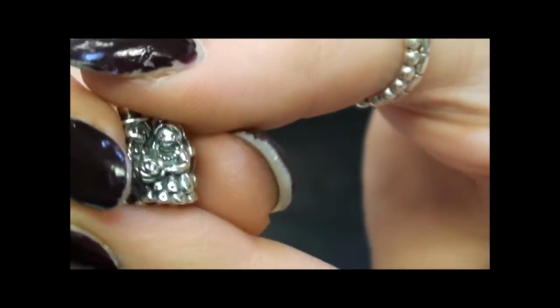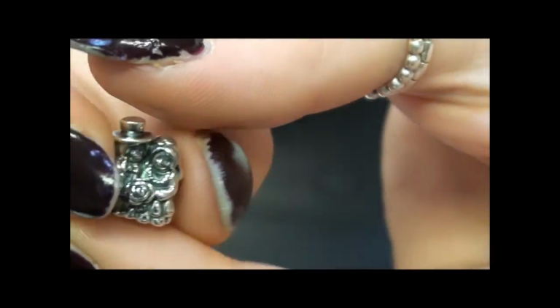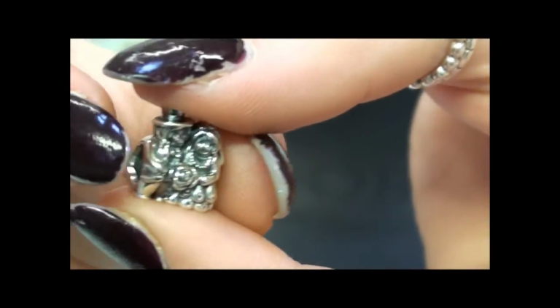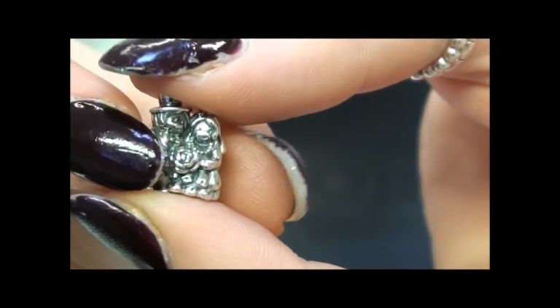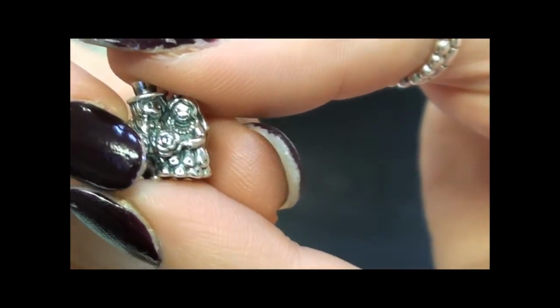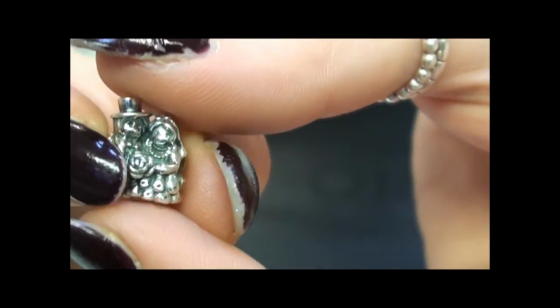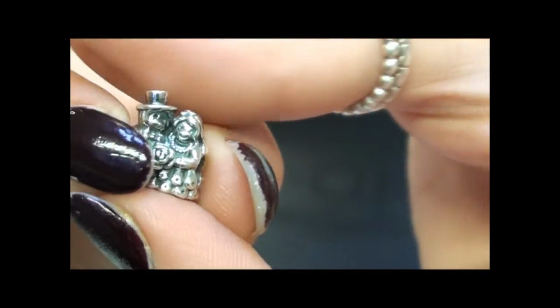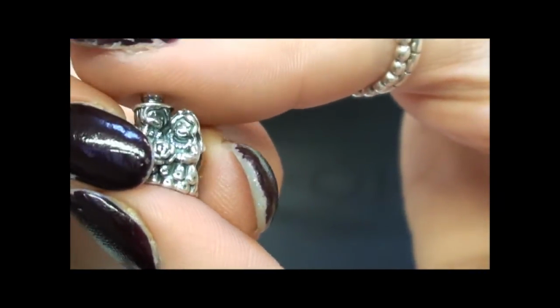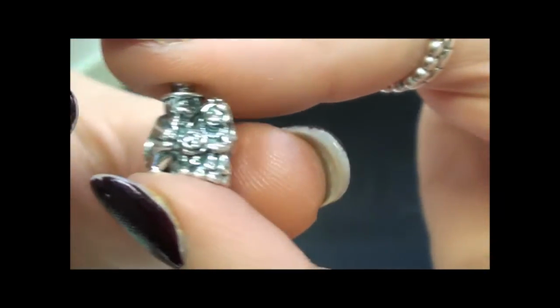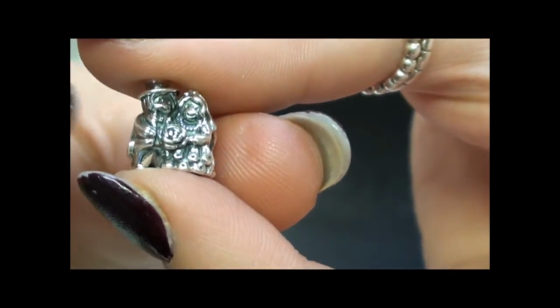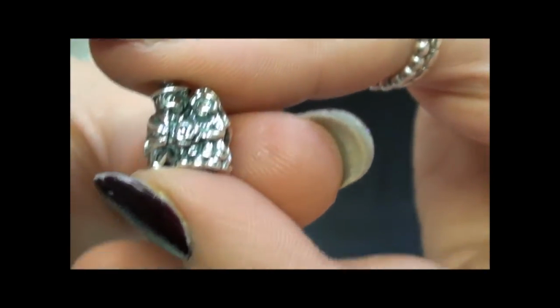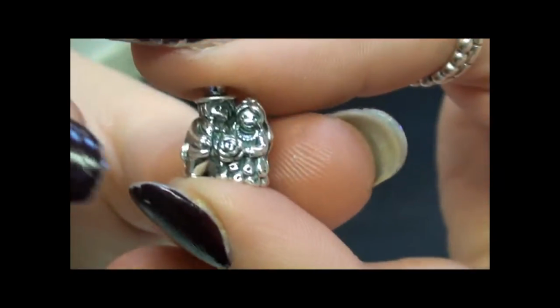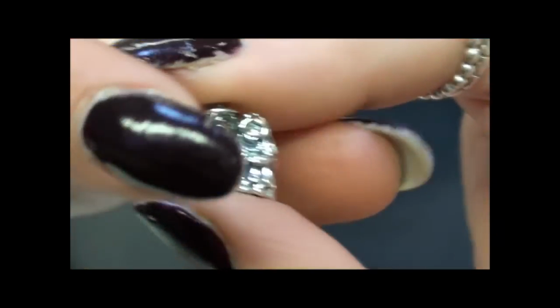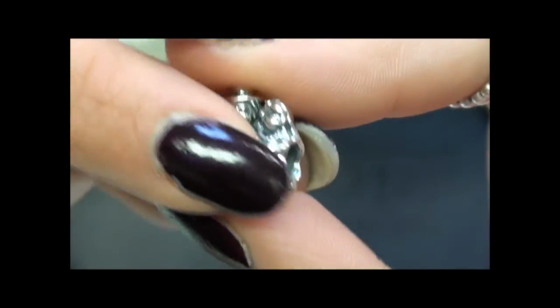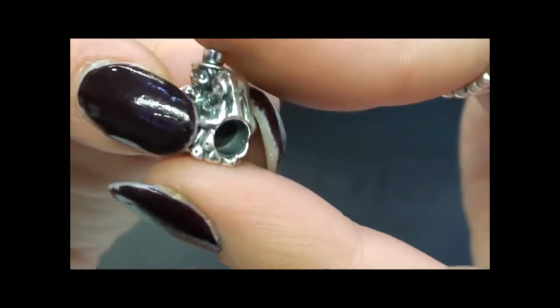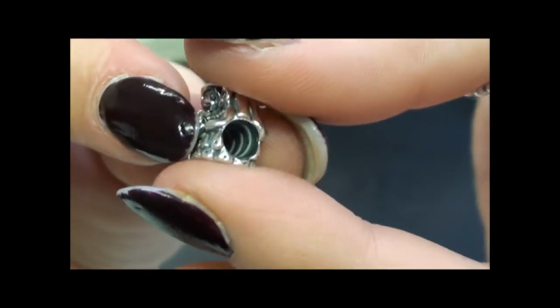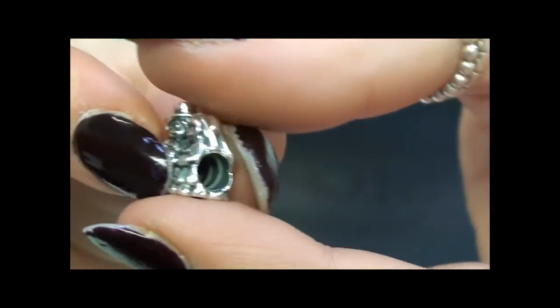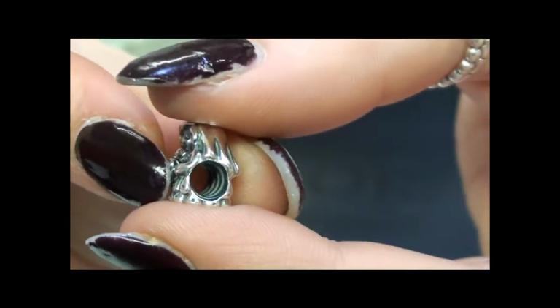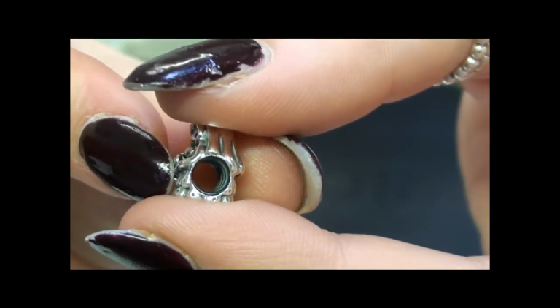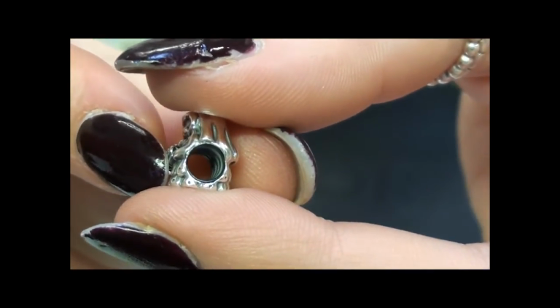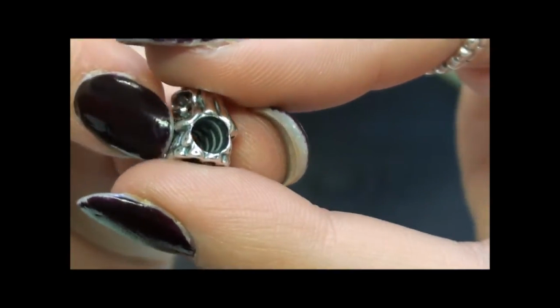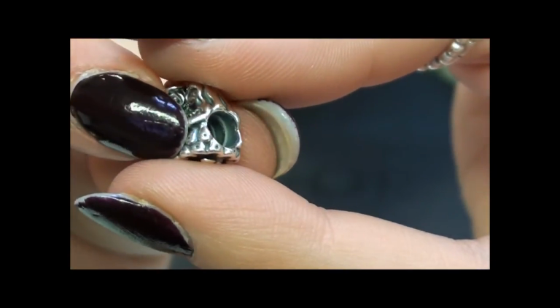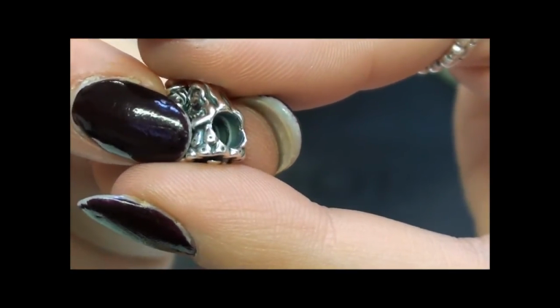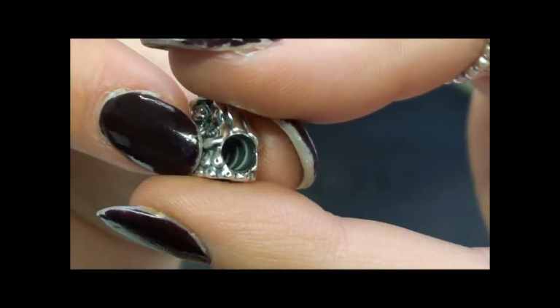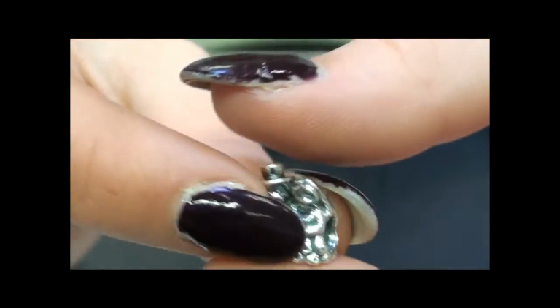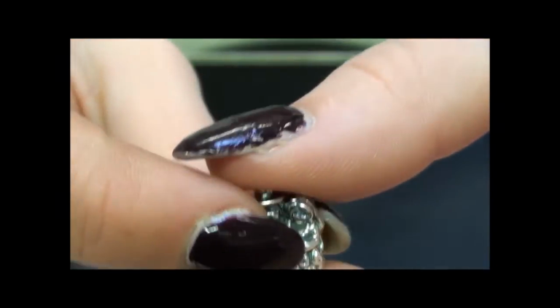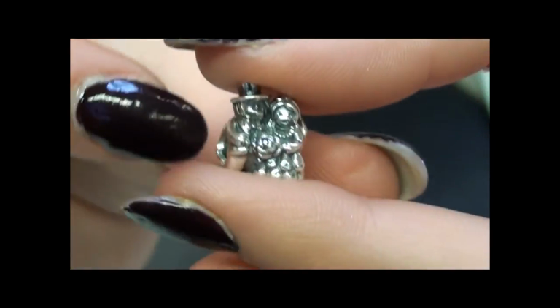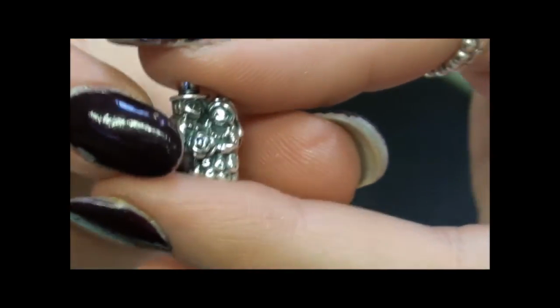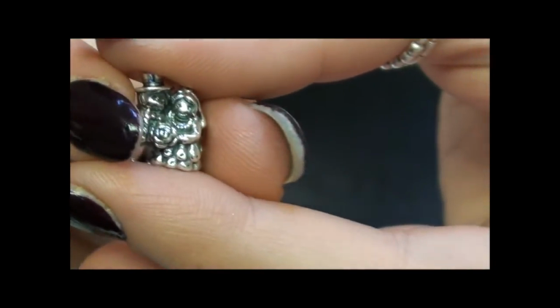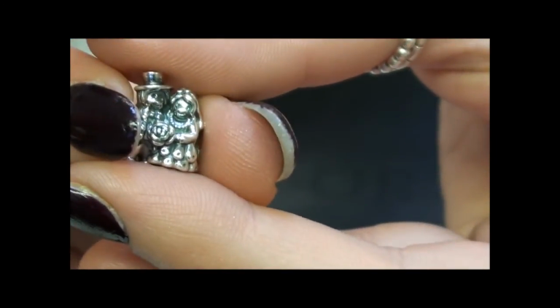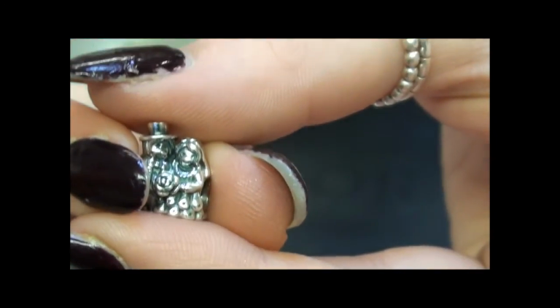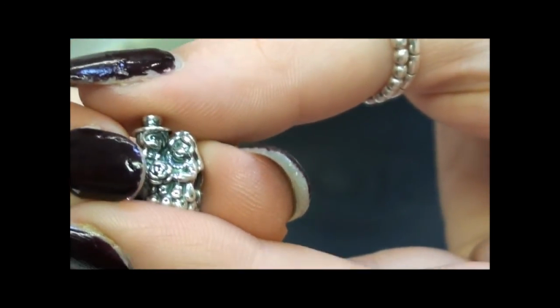This would be the perfect gift for anybody getting married or somebody that's just got engaged. The inside of this charm has a unique screw mechanism, which allows you to easily screw it on and off your favourite moments bracelet or necklace.